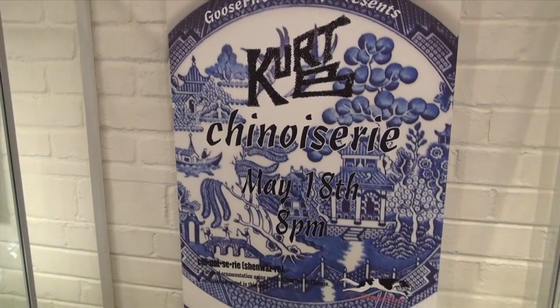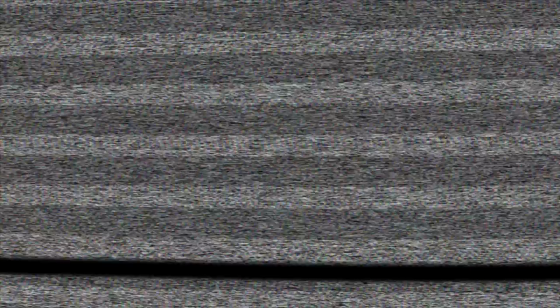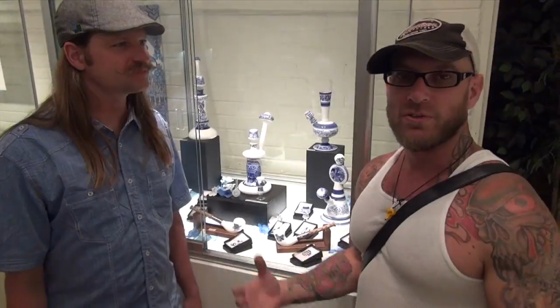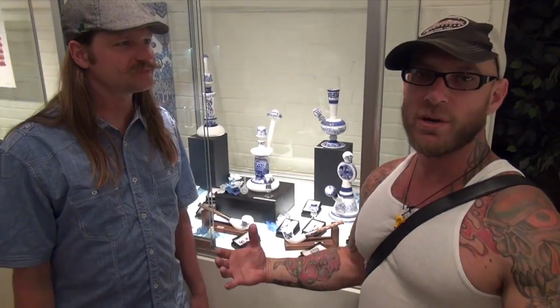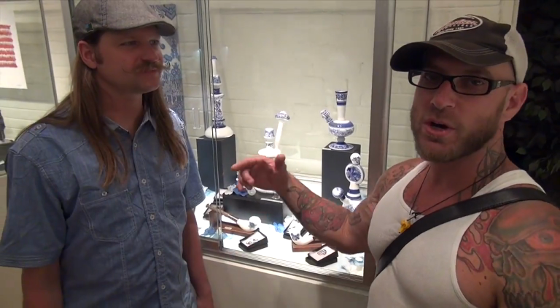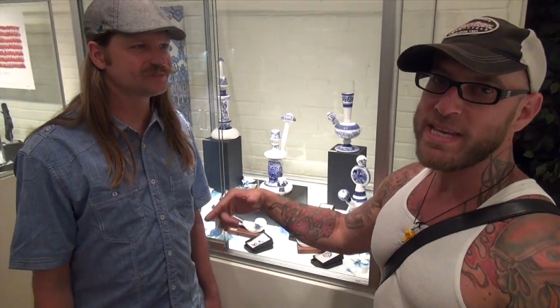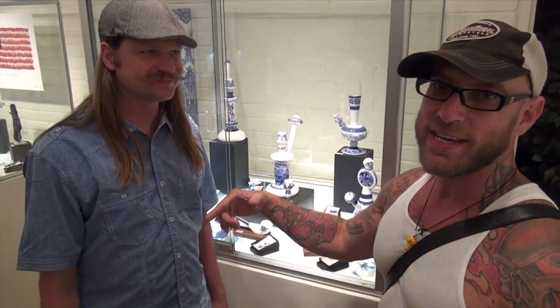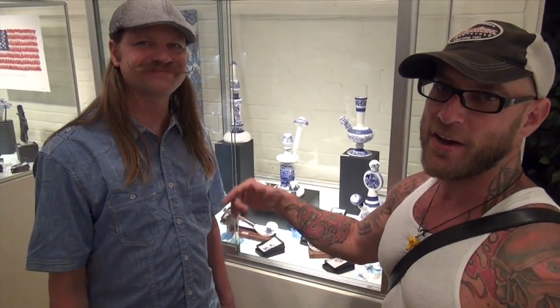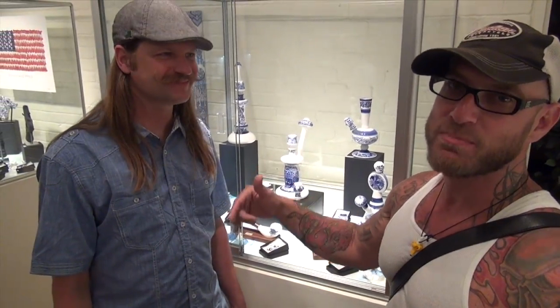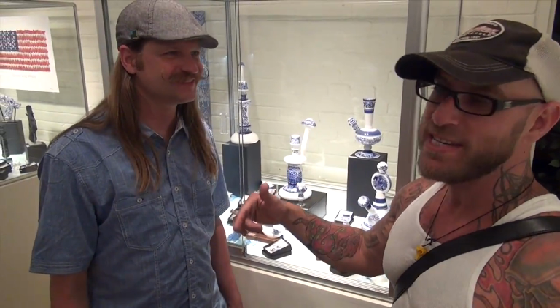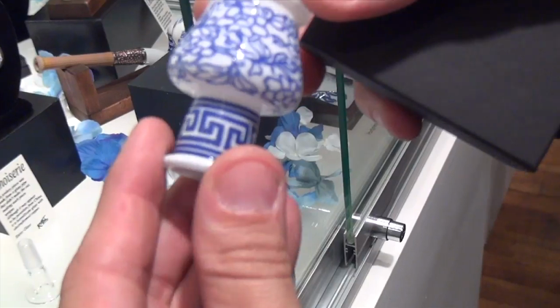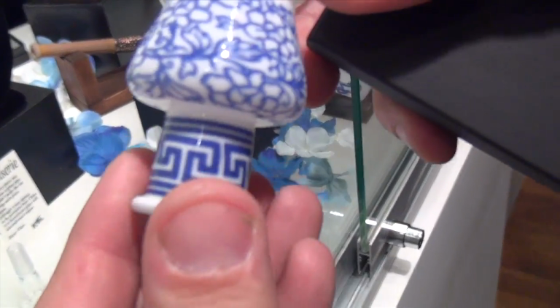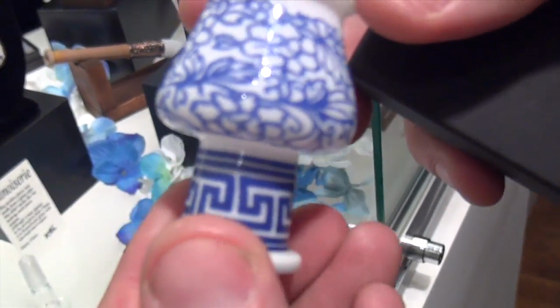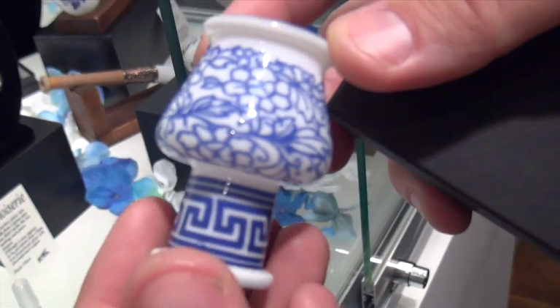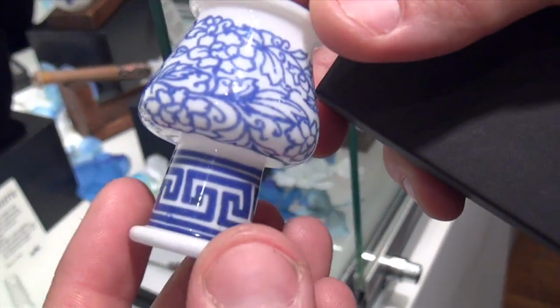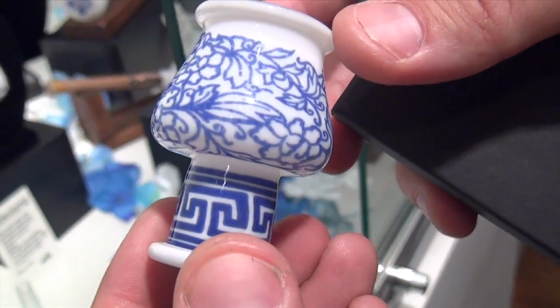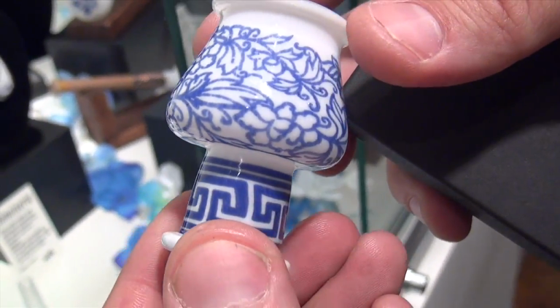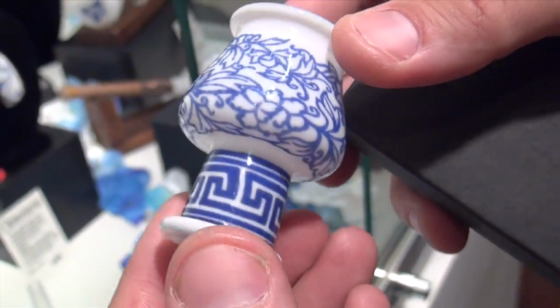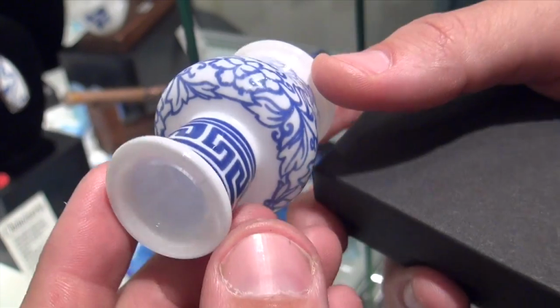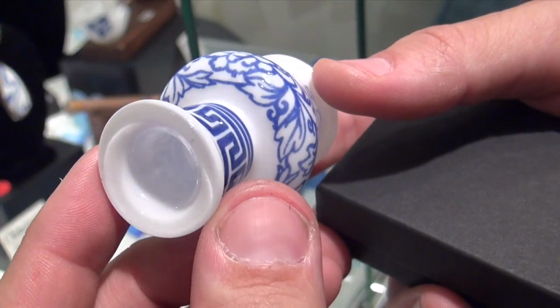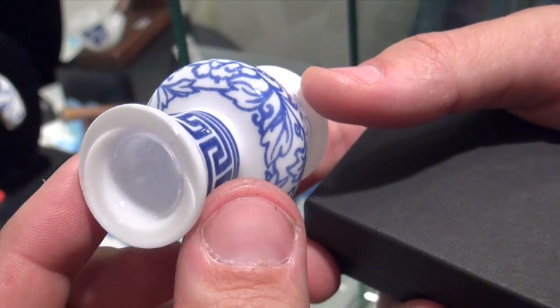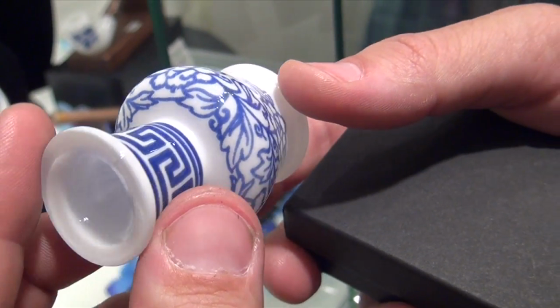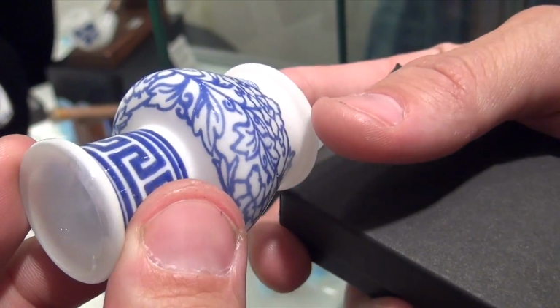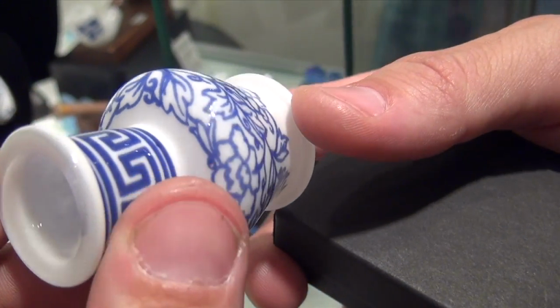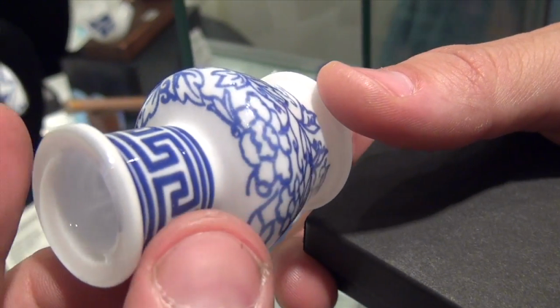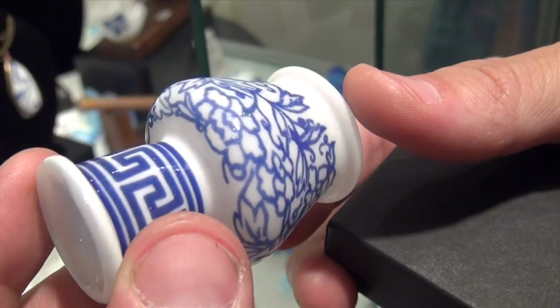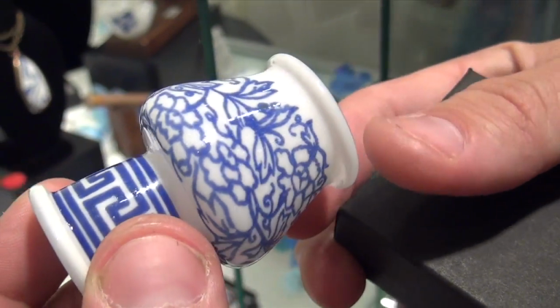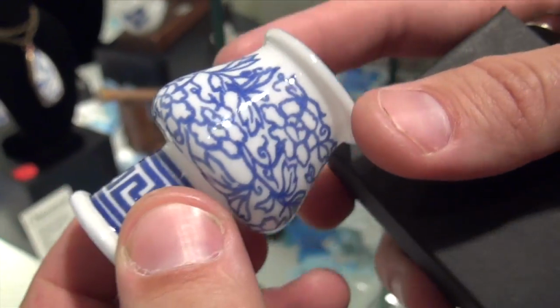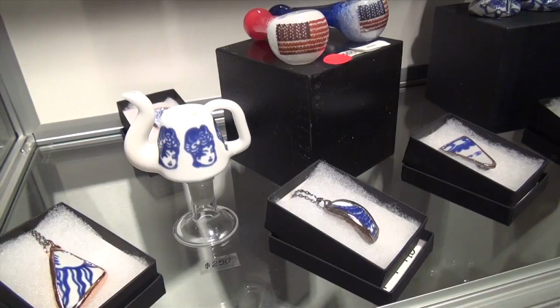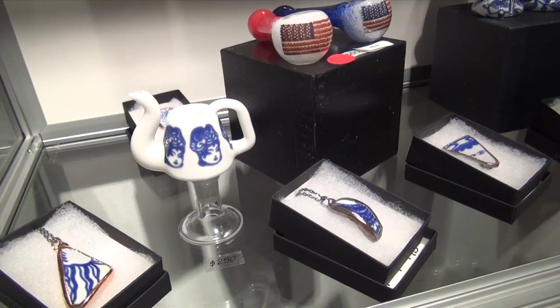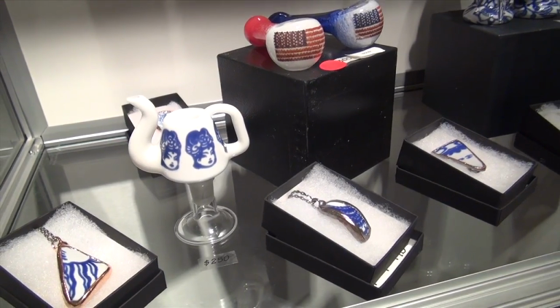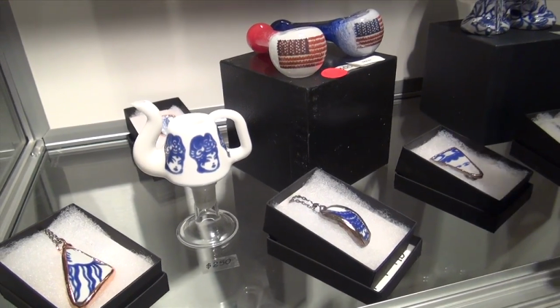We're here with Kurt B on HASHBAR TV. We are not looking at Chinese pieces here — this is not porcelain. This is glass, made to look like porcelain basically.